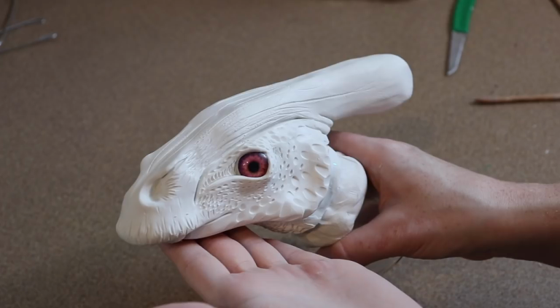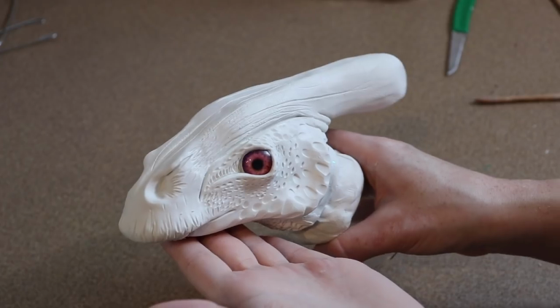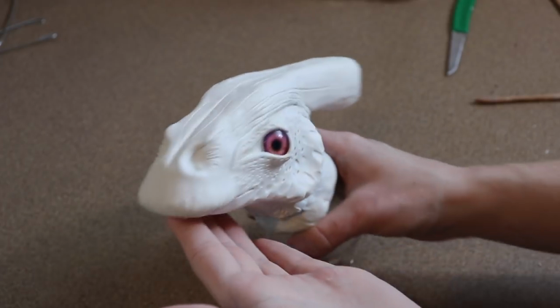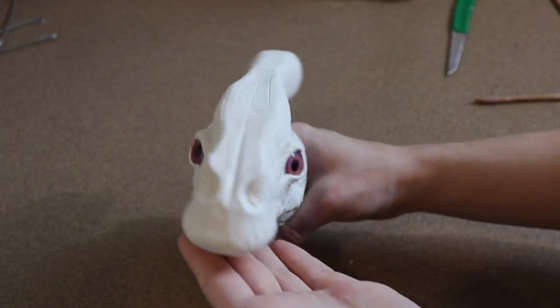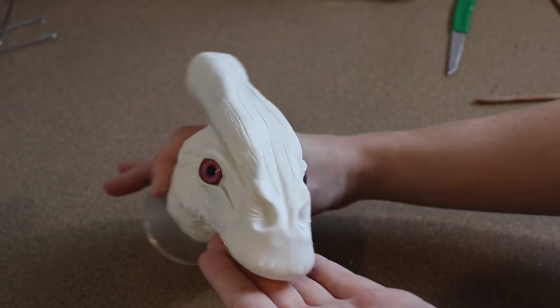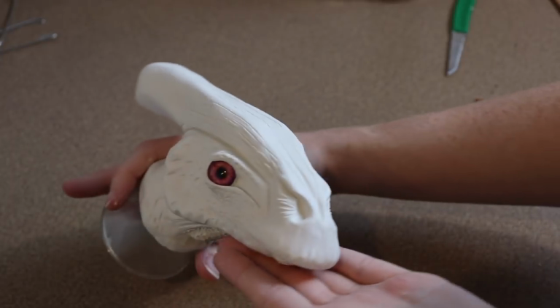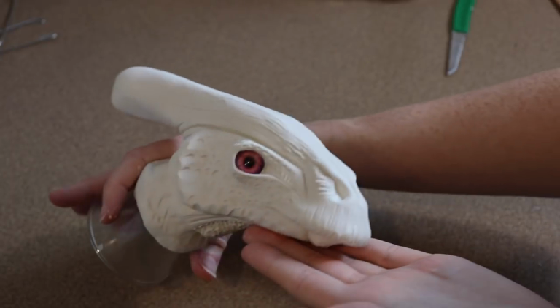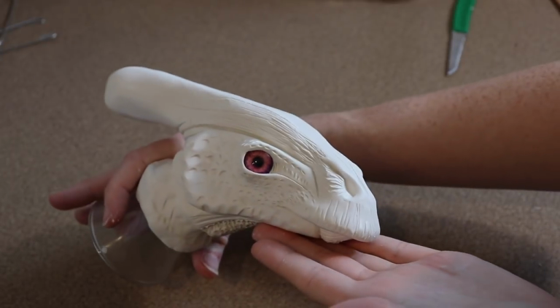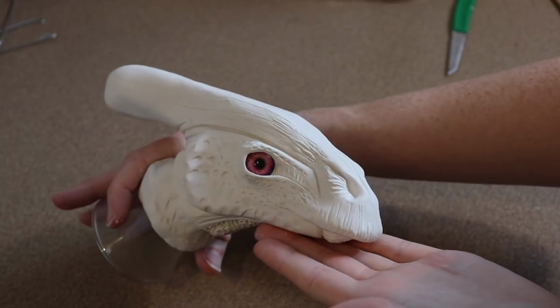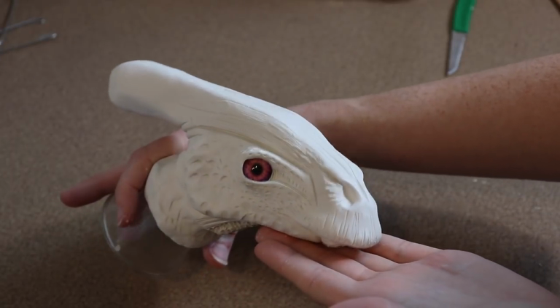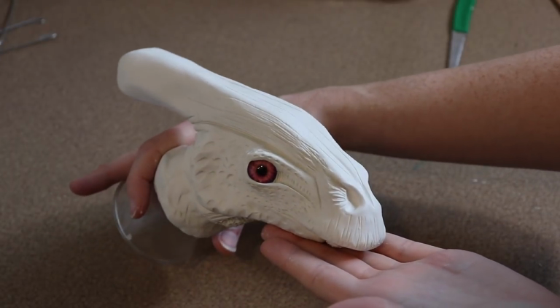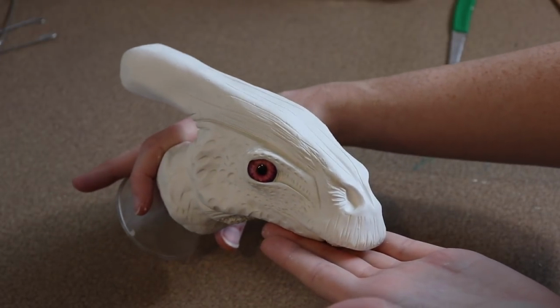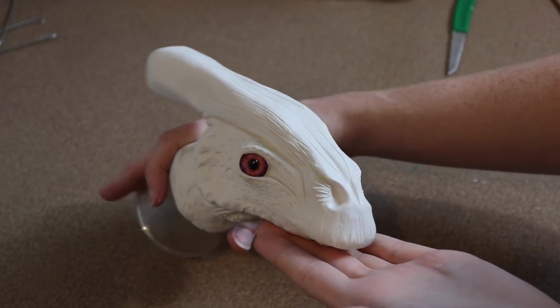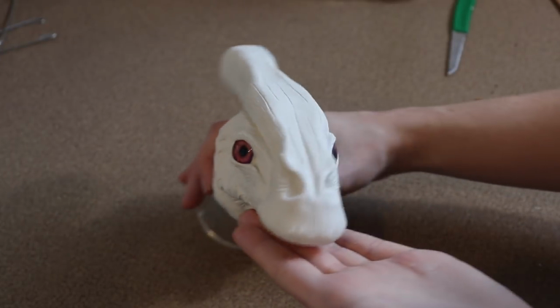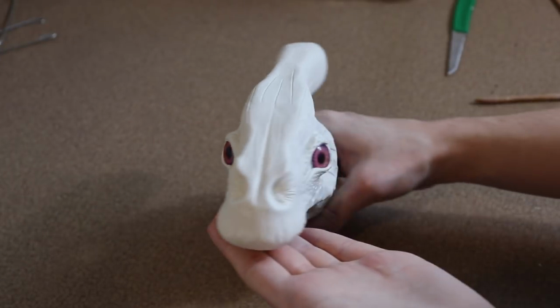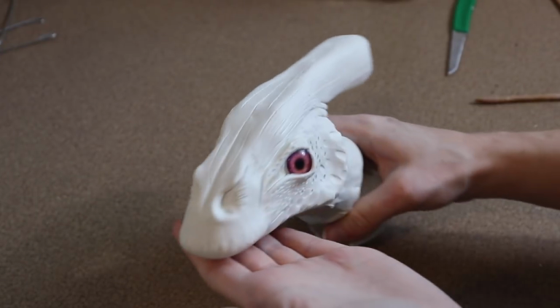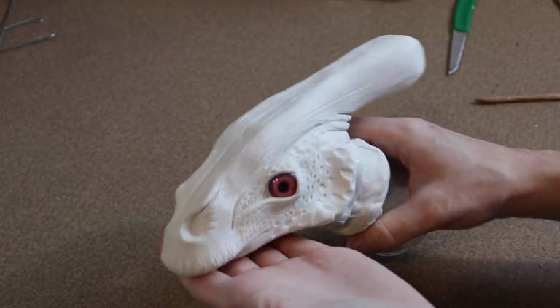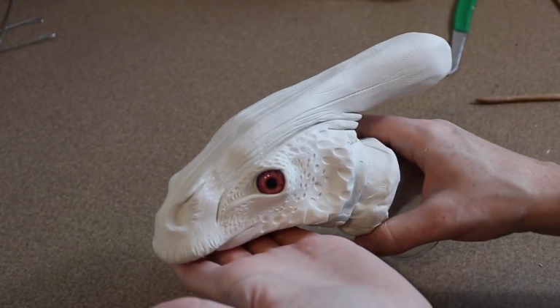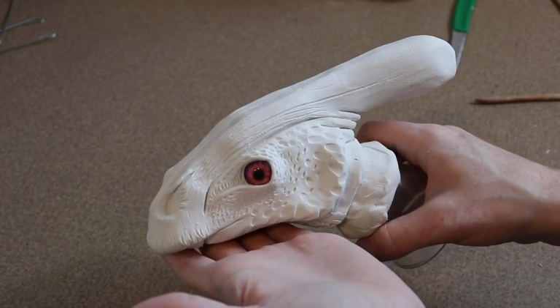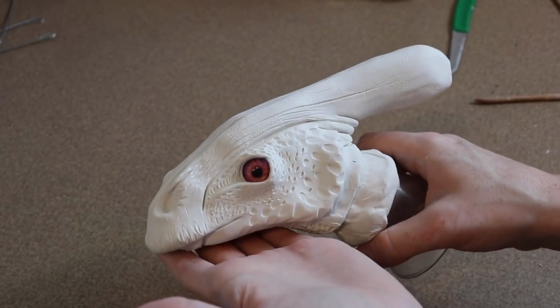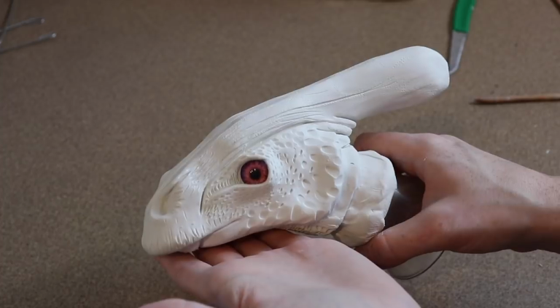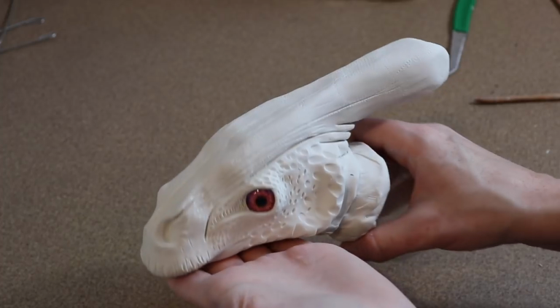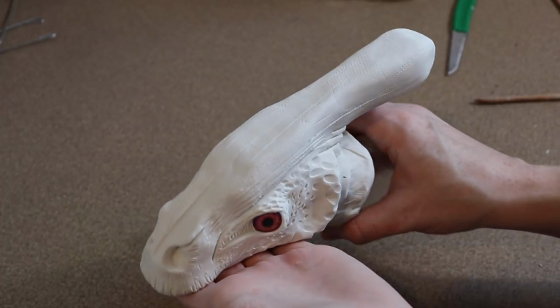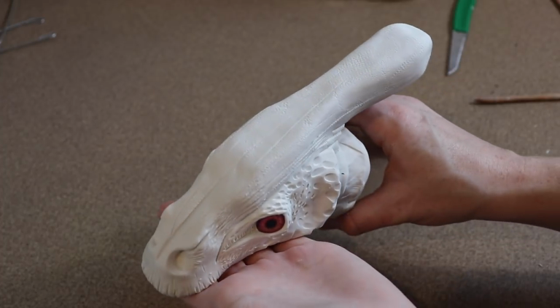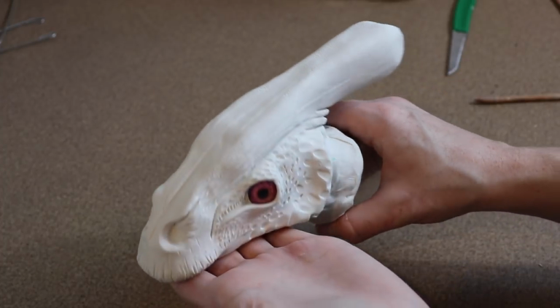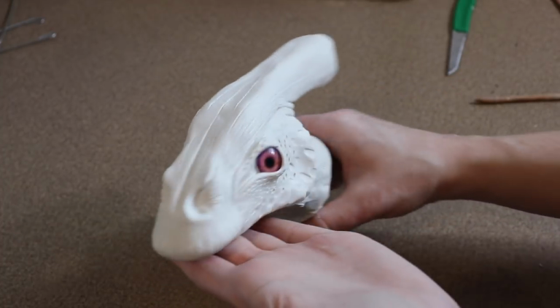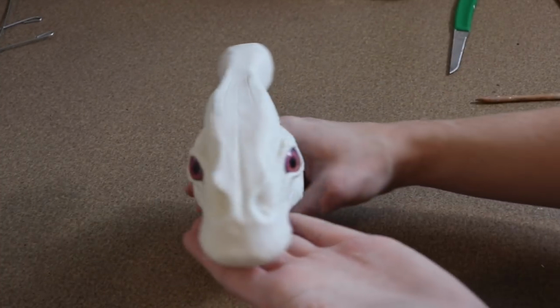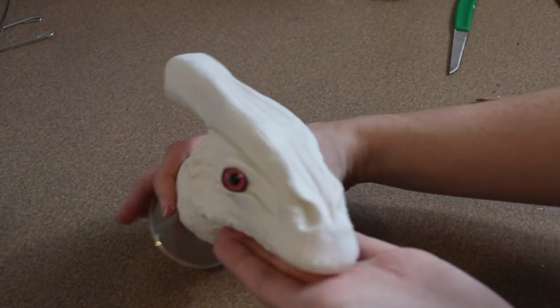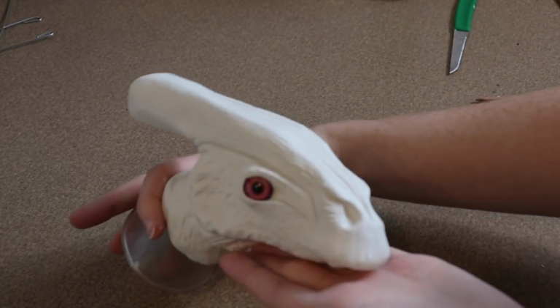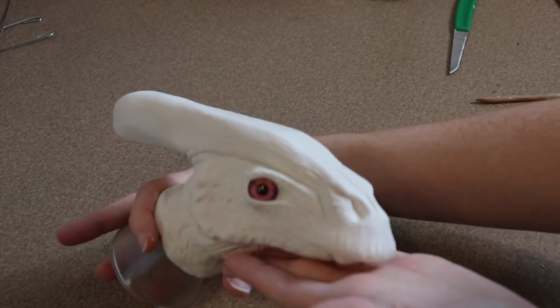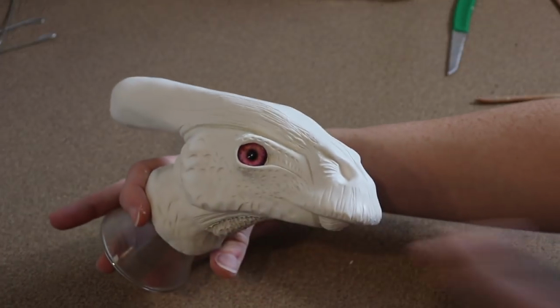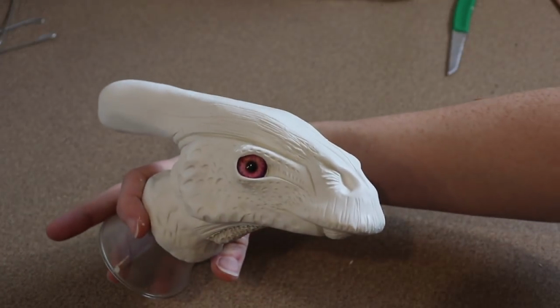Once I'm happy with the look of the face, we're going to put it in the oven at 275 Fahrenheit for roughly 45 to 55 minutes. I might do a little bit longer just because it's such a thick head.